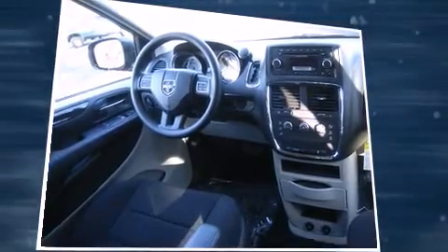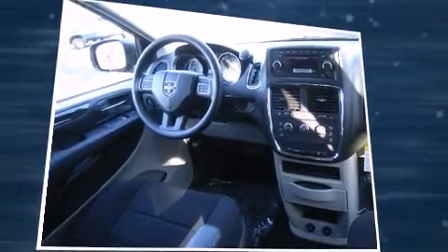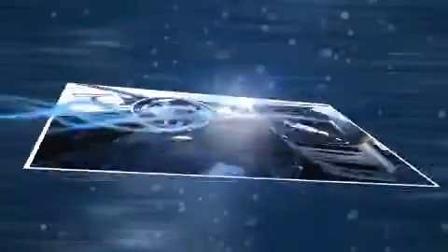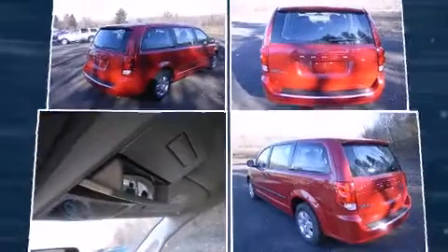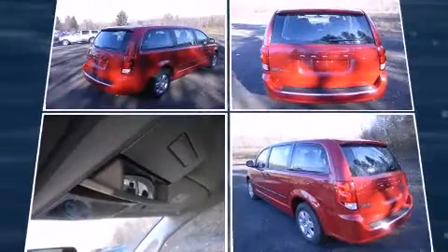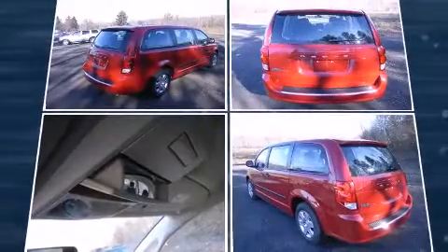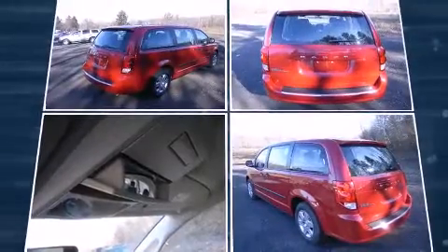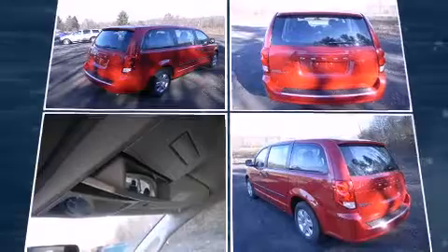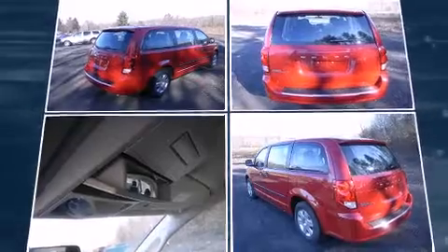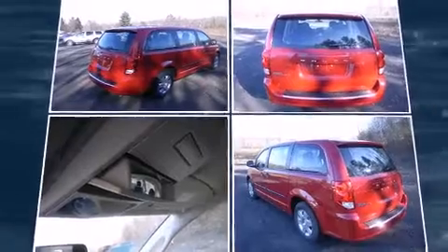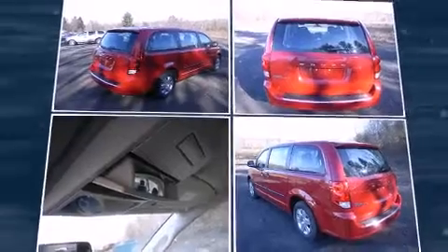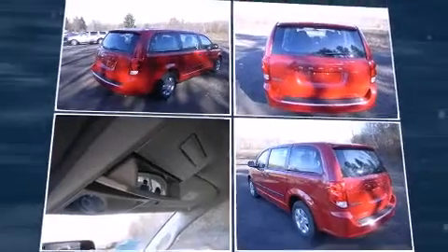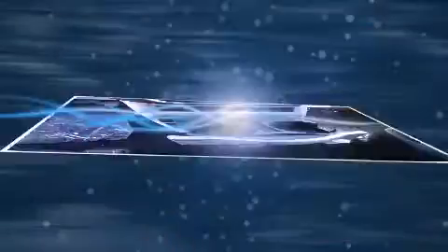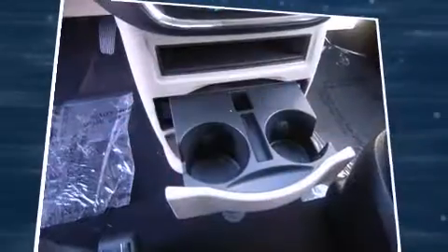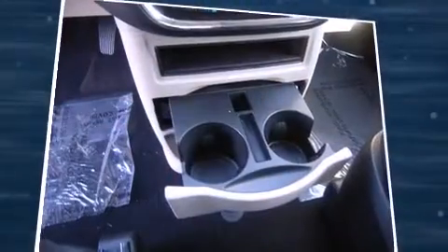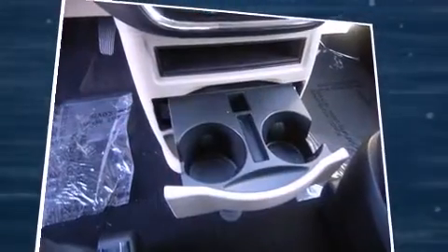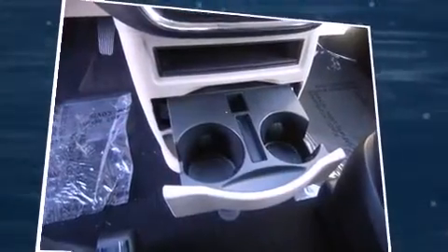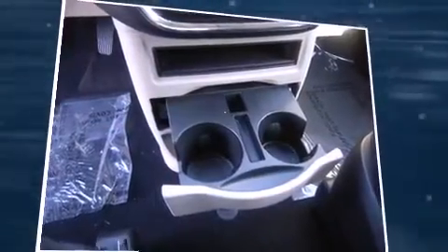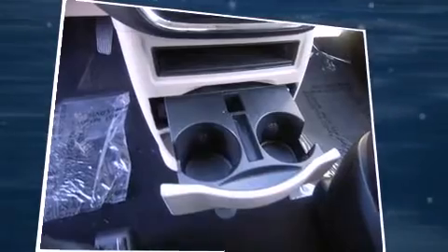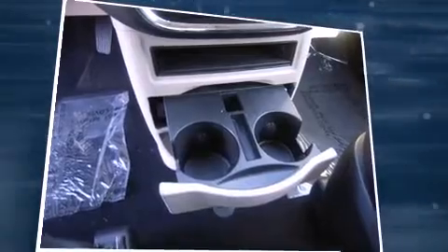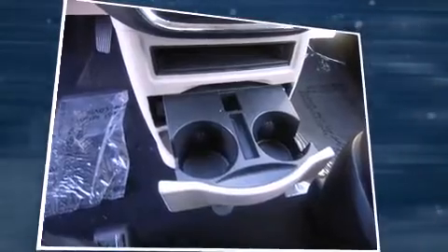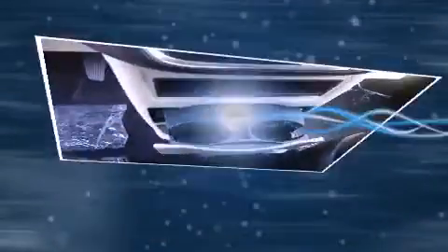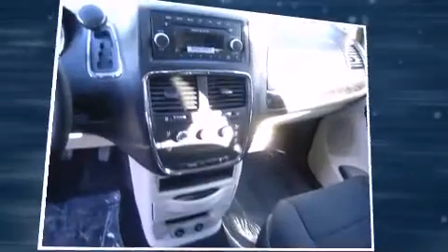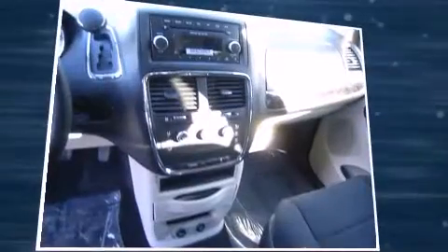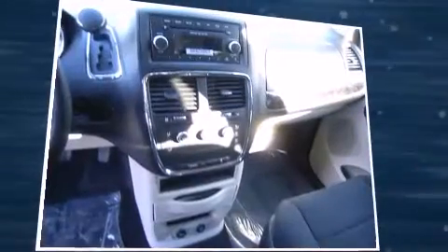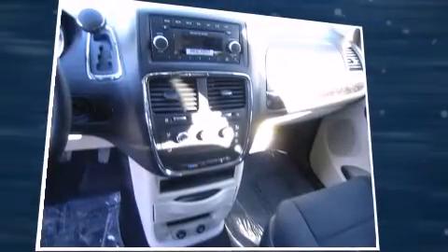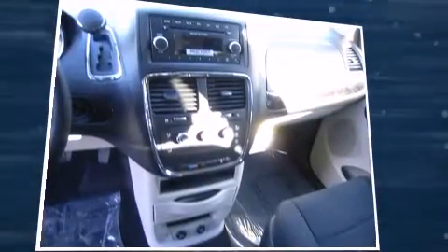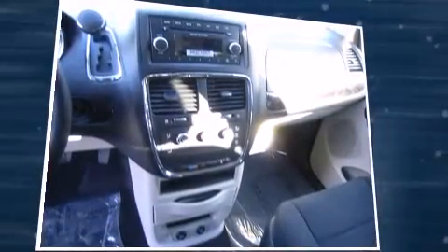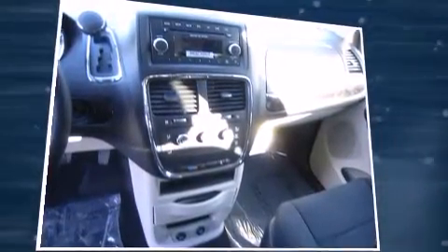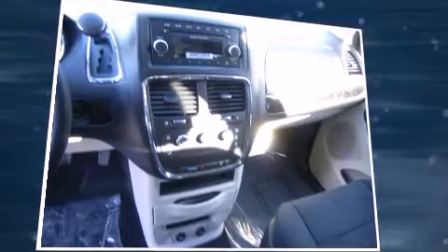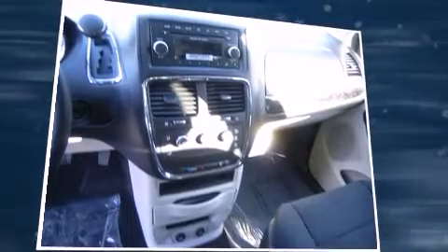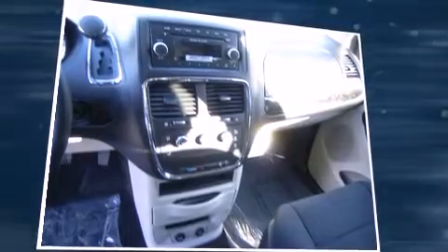Additional safety features include traction control, brake assist, anti-whiplash front head restraint, ignition disabling, and four-wheel disc brakes with ABS. With electronic stability control supplementing mechanical systems, you'll maintain precise command of the roadway.